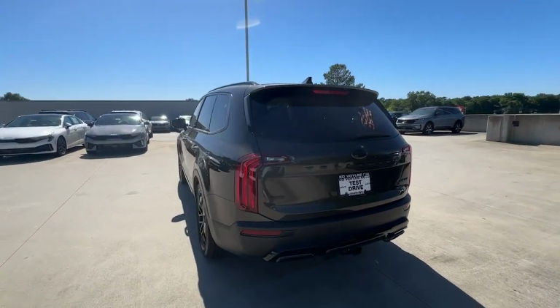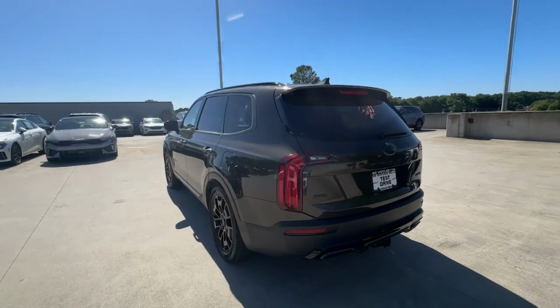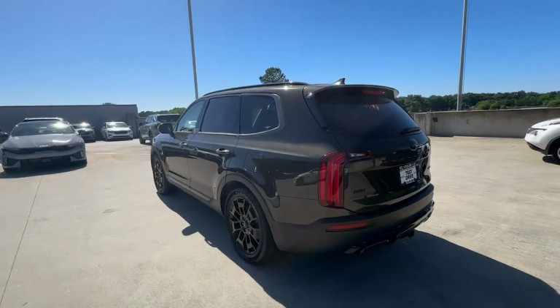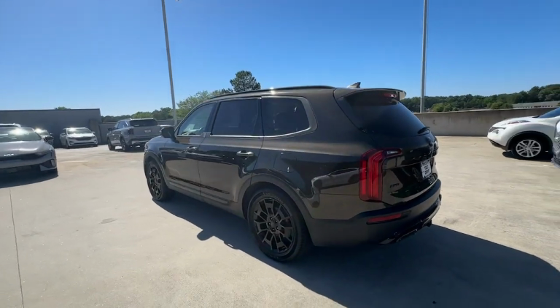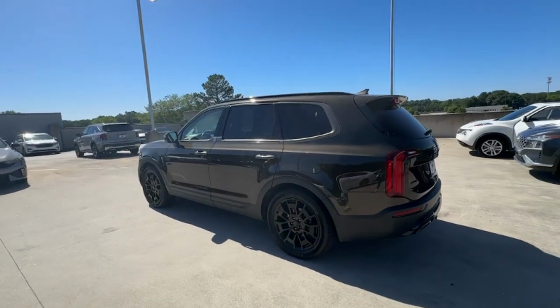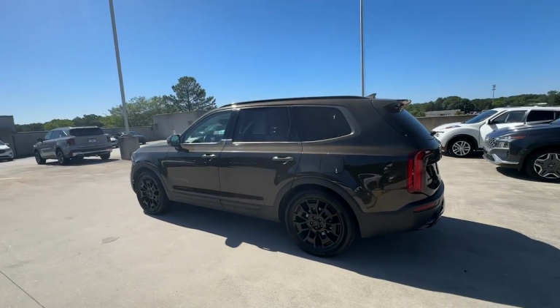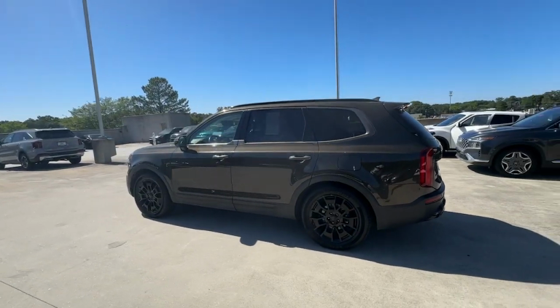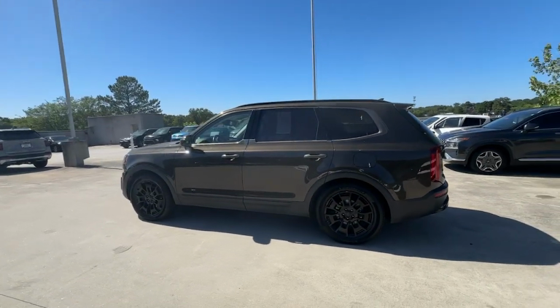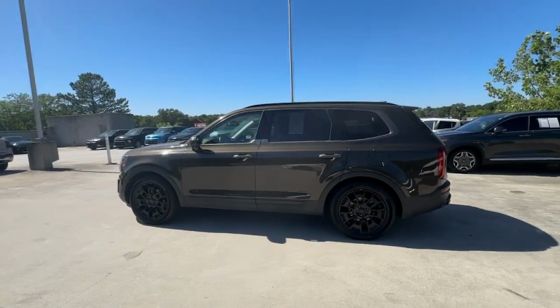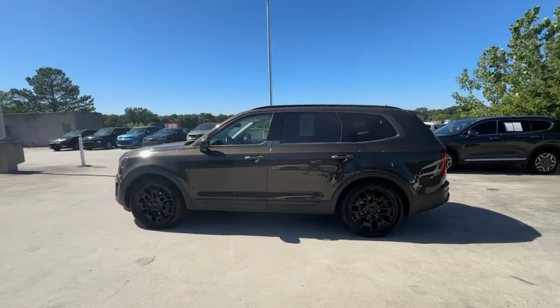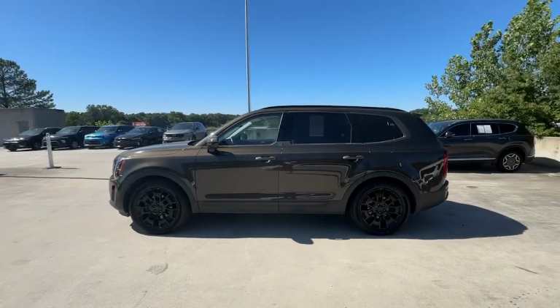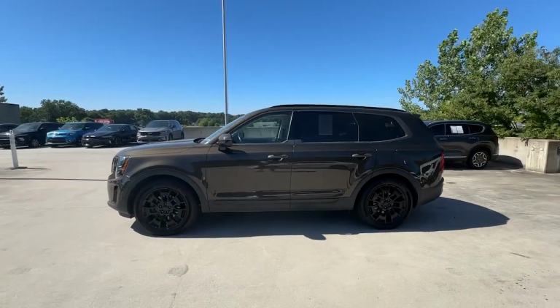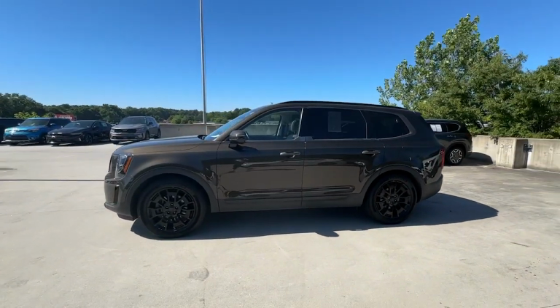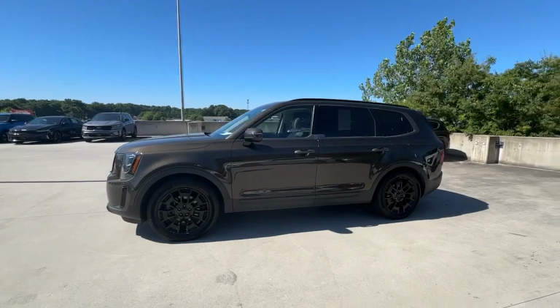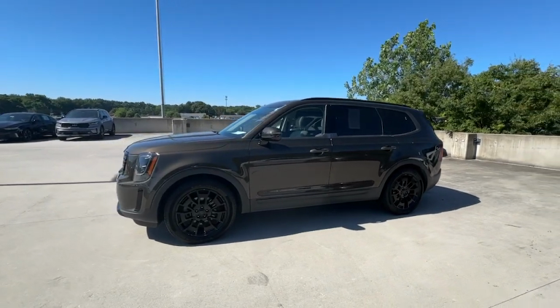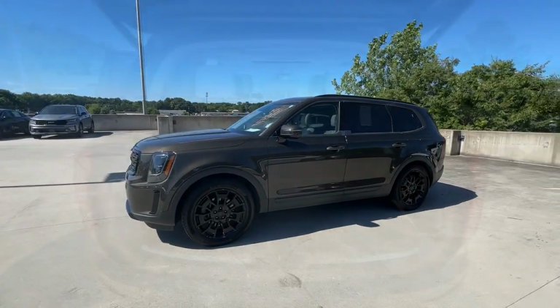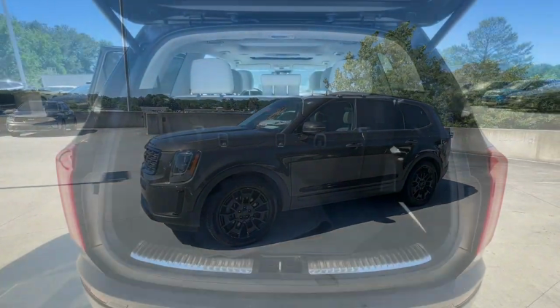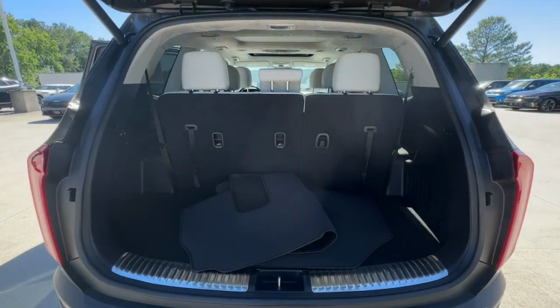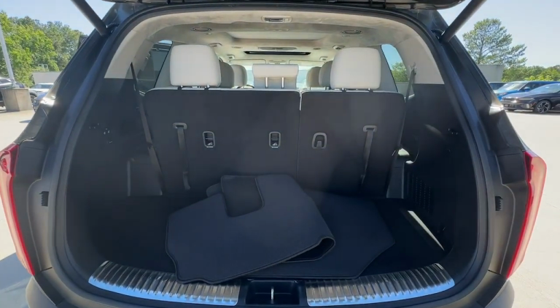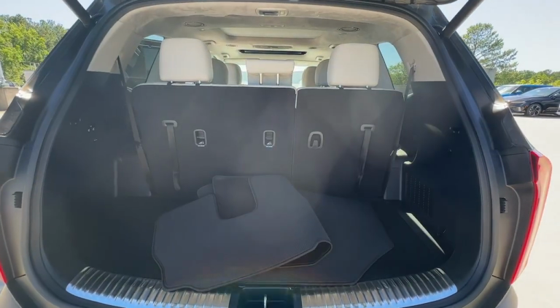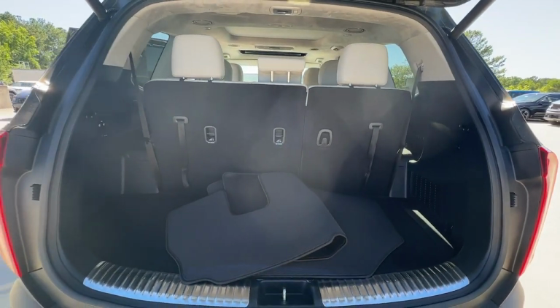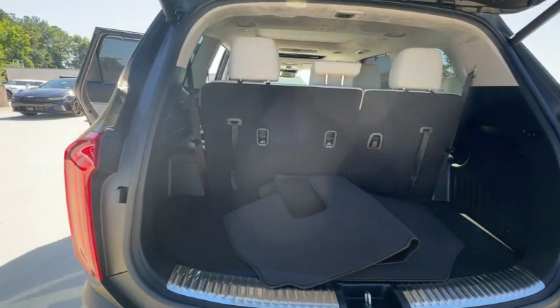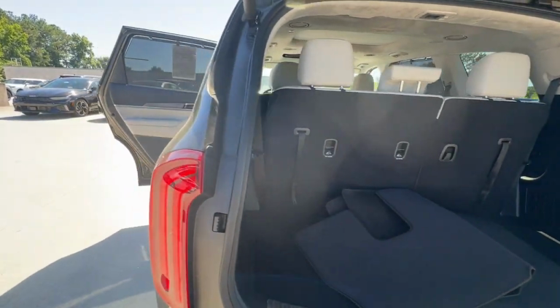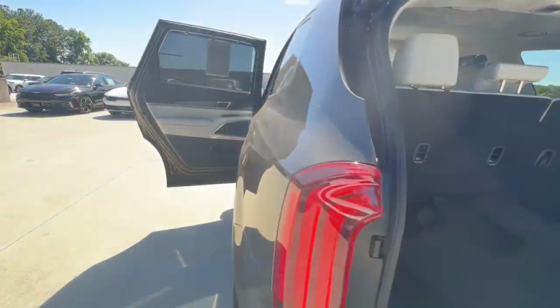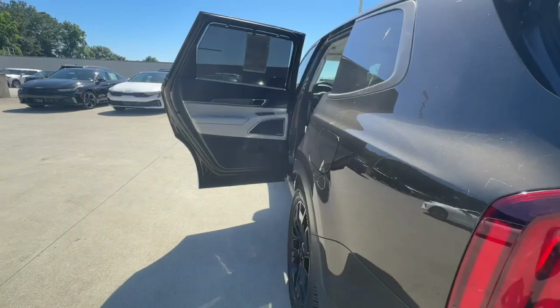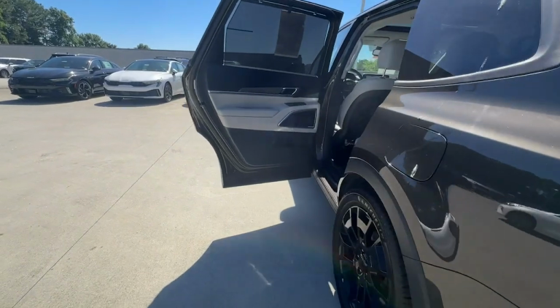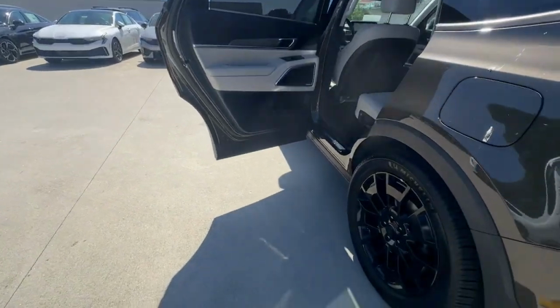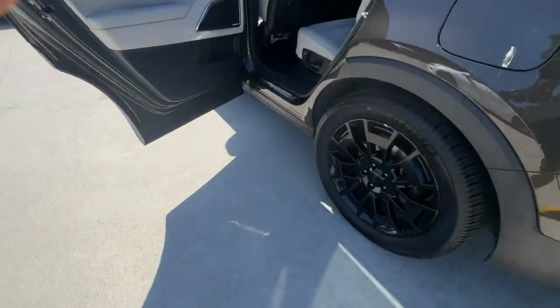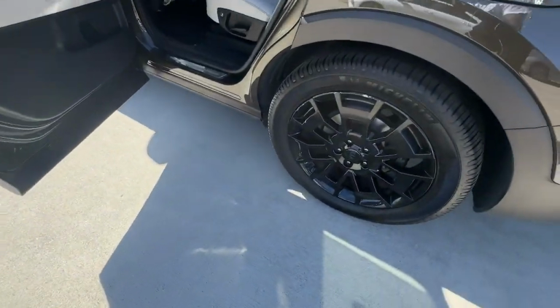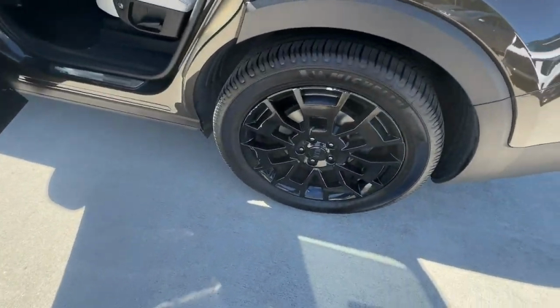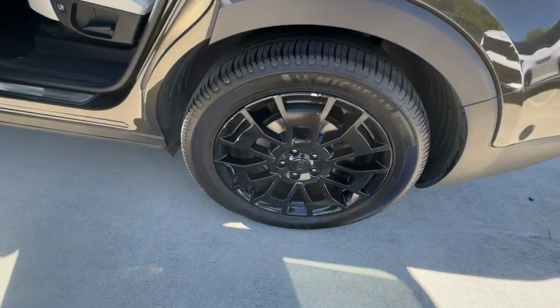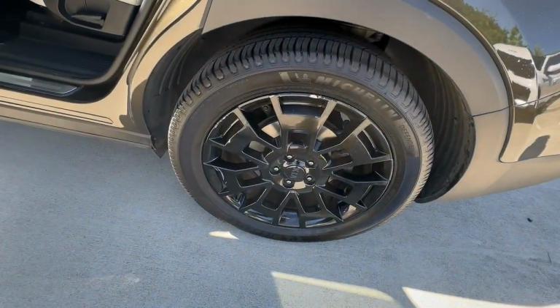From its standard suite of driver assistance tech, to its three-row seating layout, to its firm ride and driver-centered cockpit, this mid-size SUV delivers impressive capability and upscale style. The following are some of this vehicle's highlighted options.